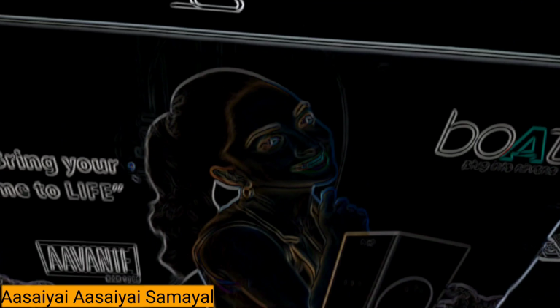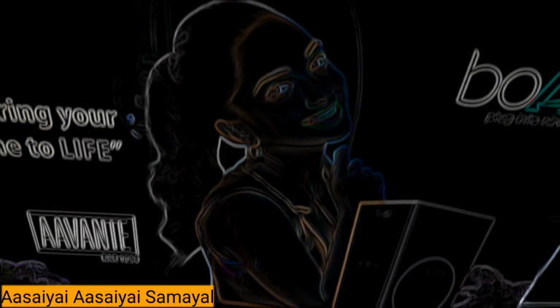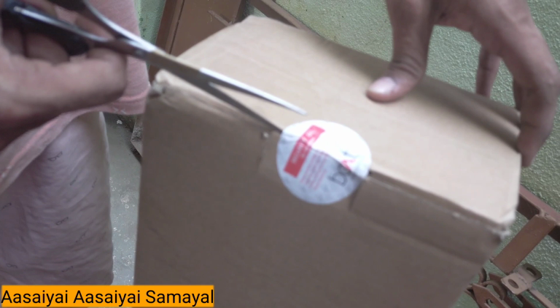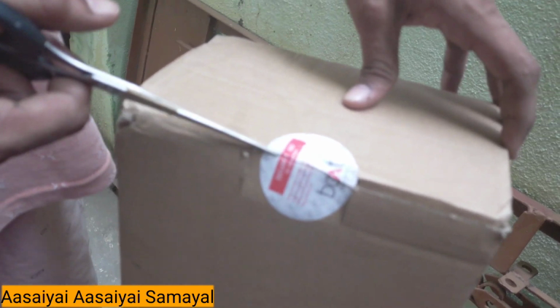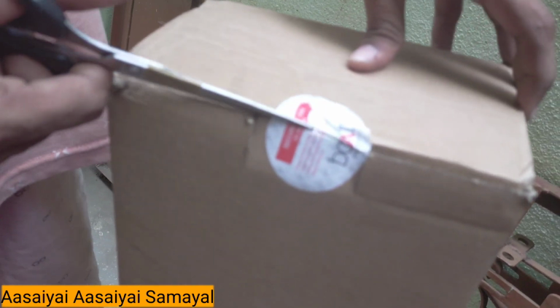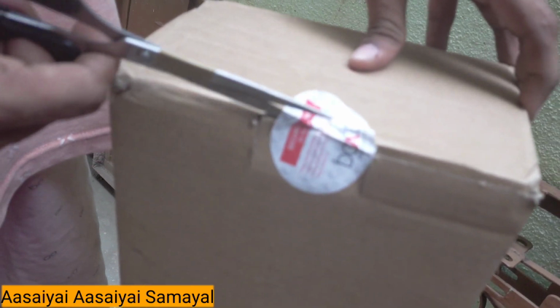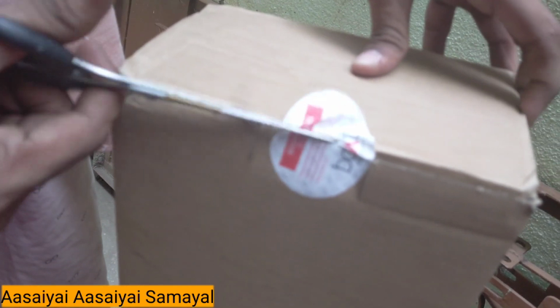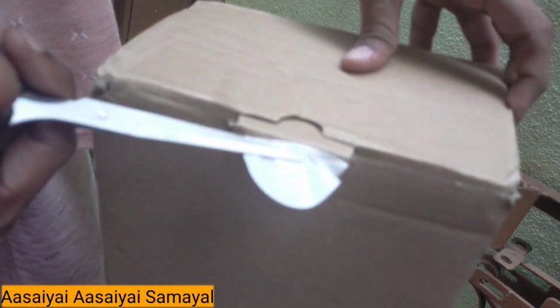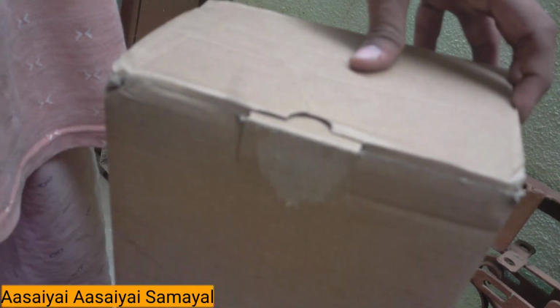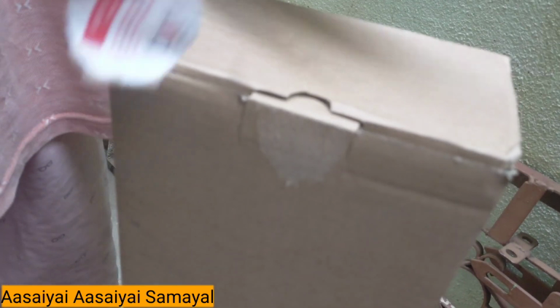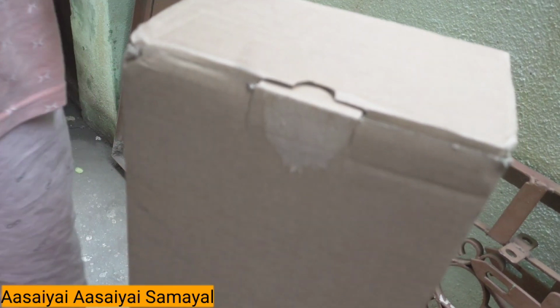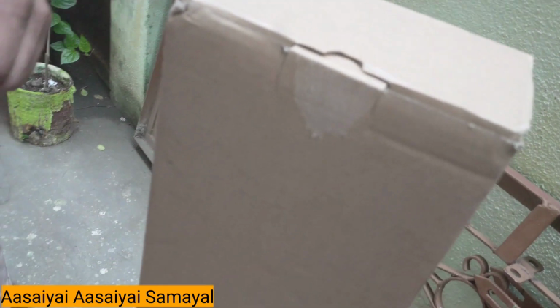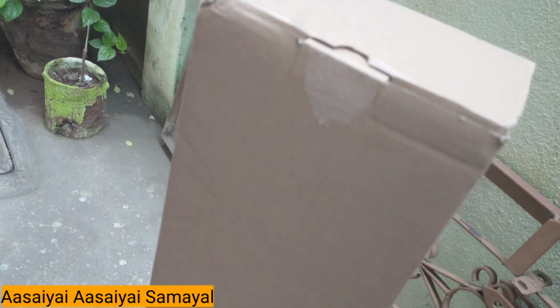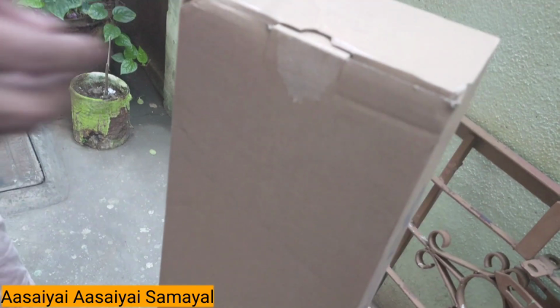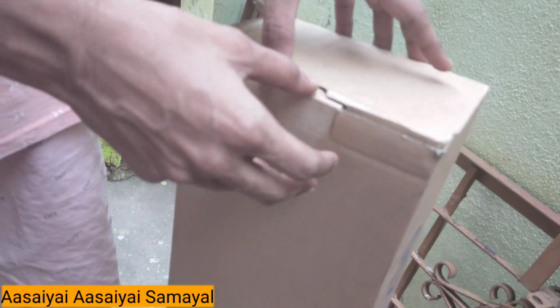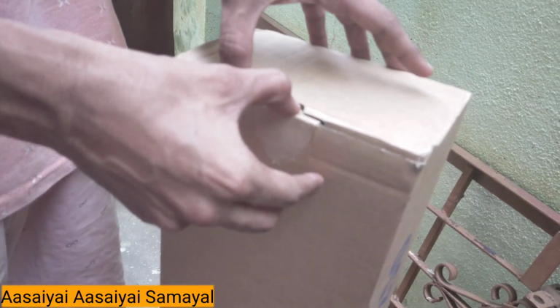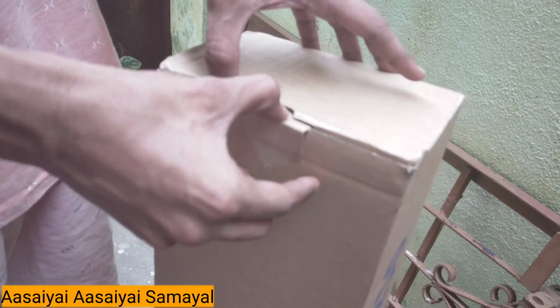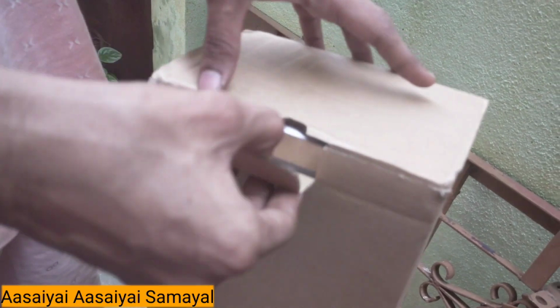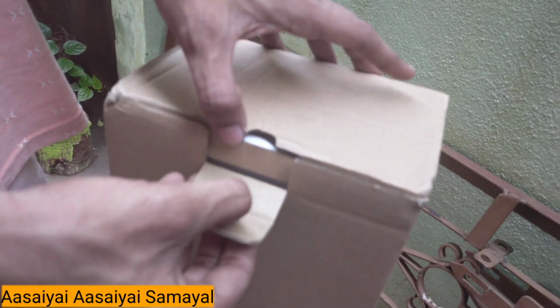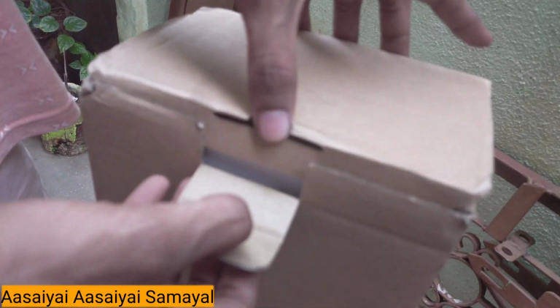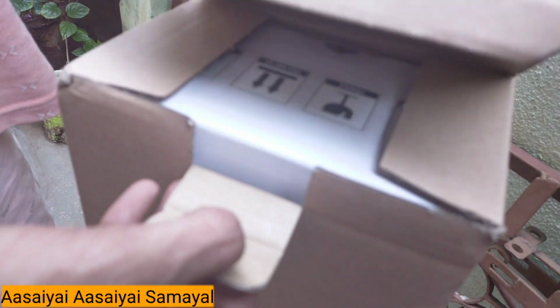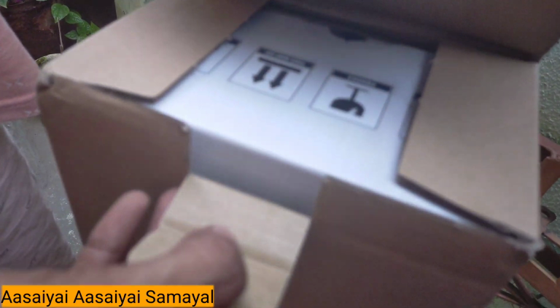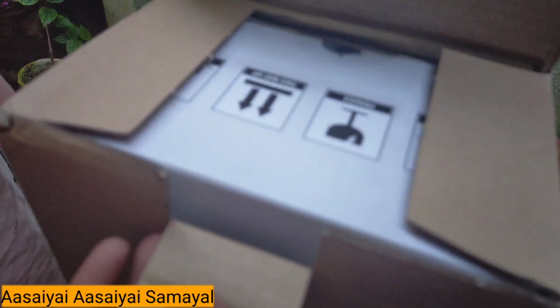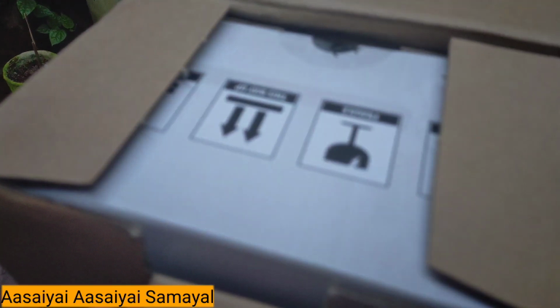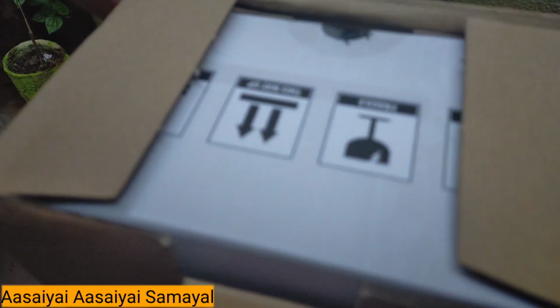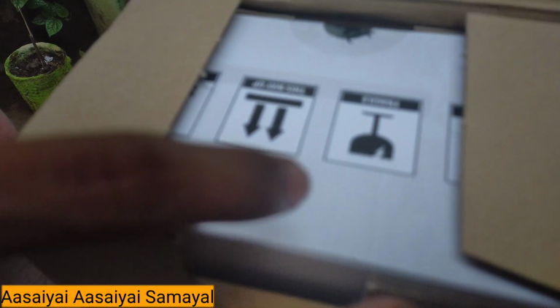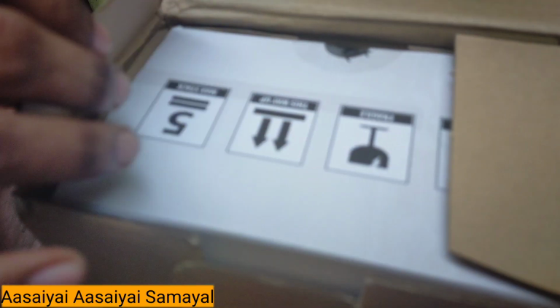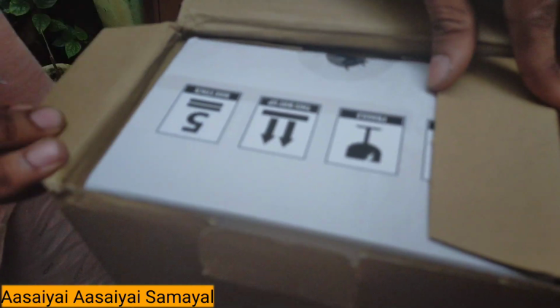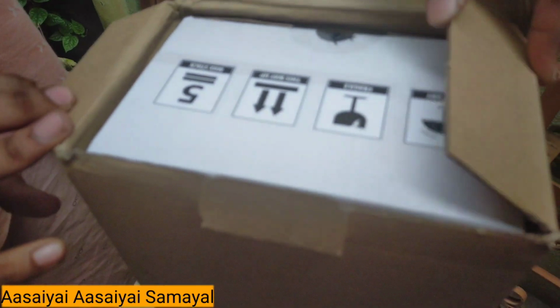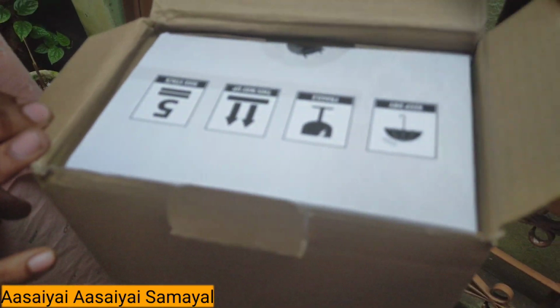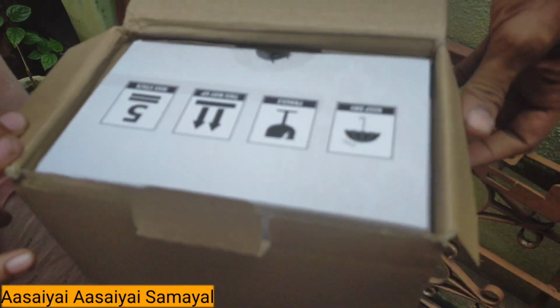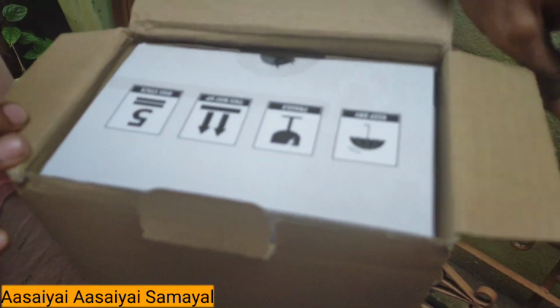Welcome! We are going to unbox the Bar 1250. This is our product, and this is the speciality of this speaker.